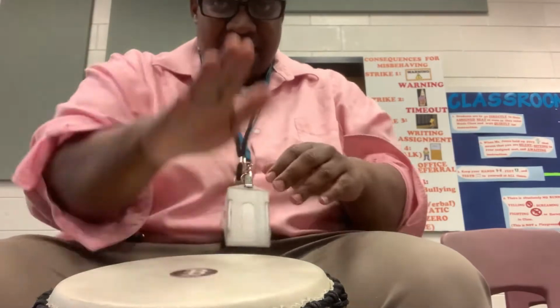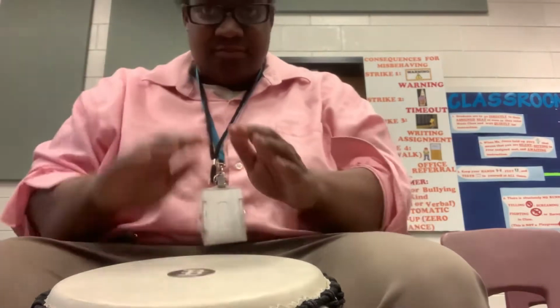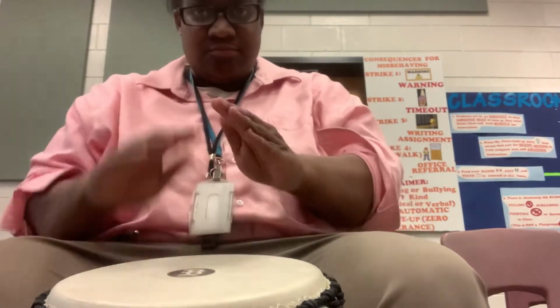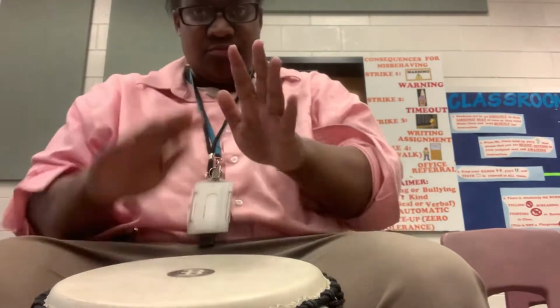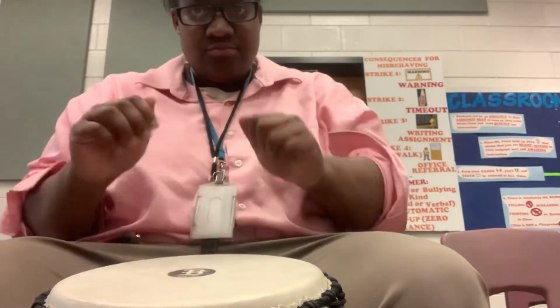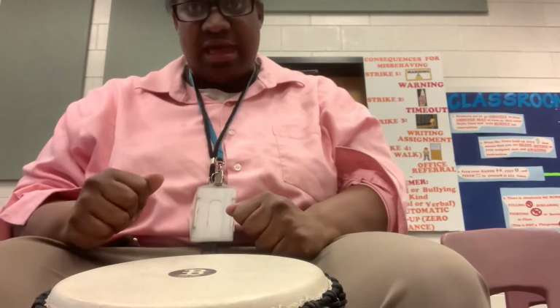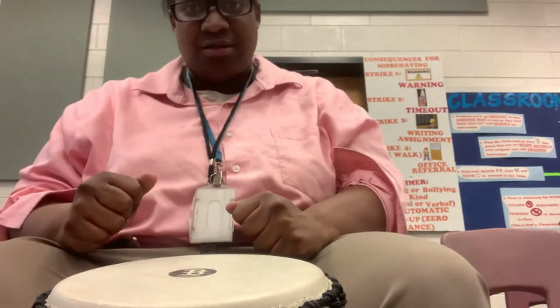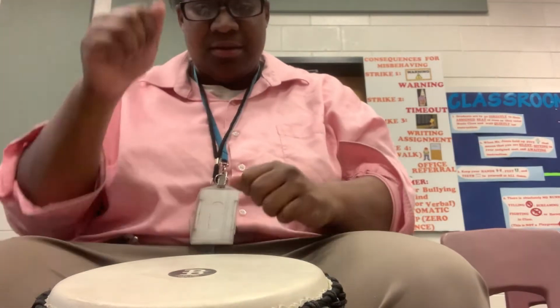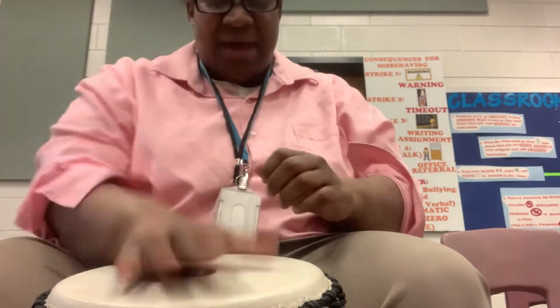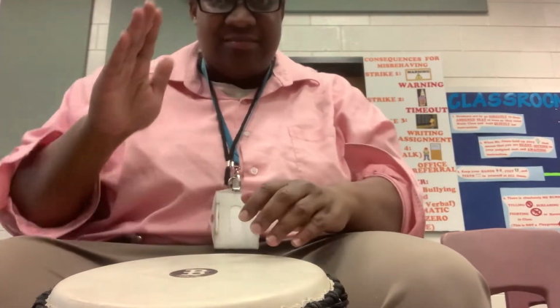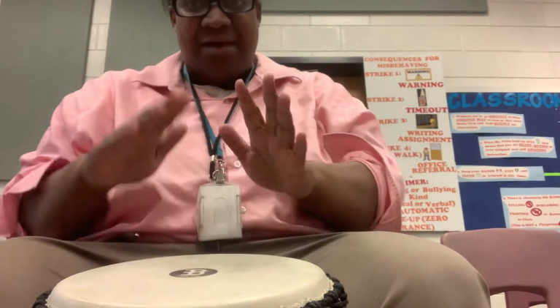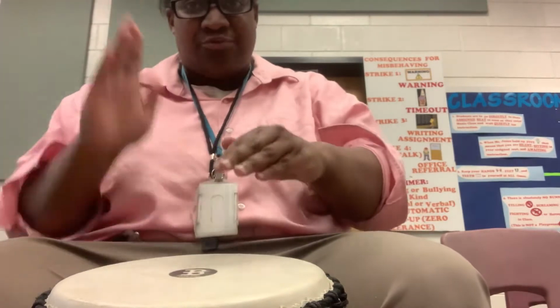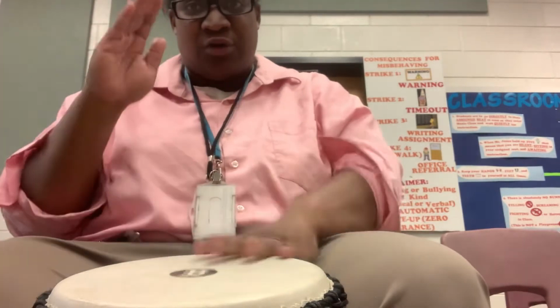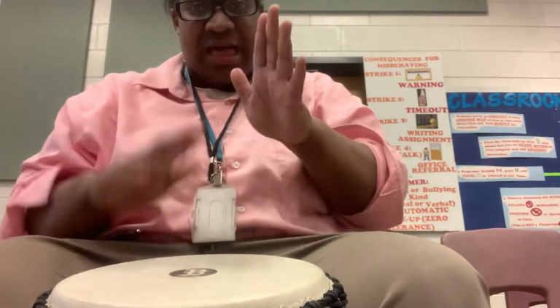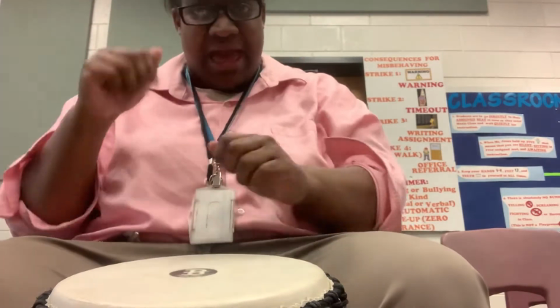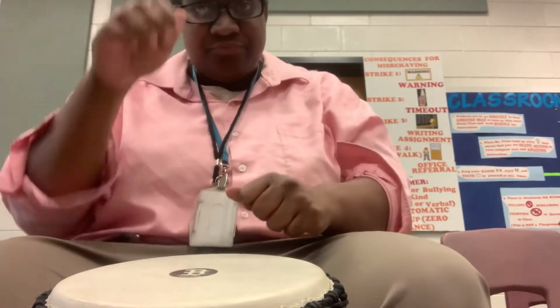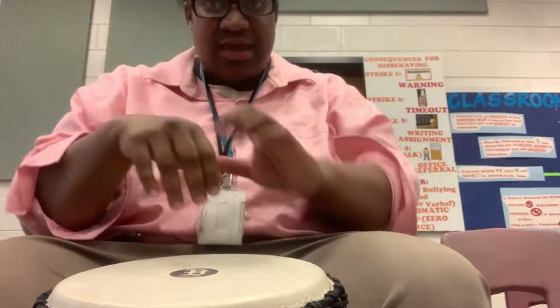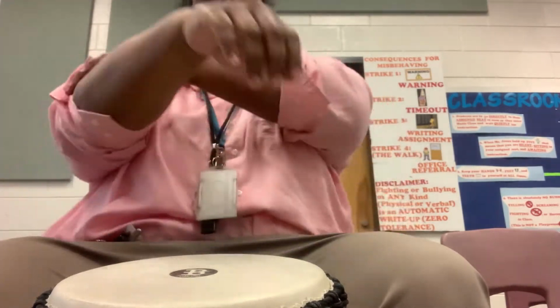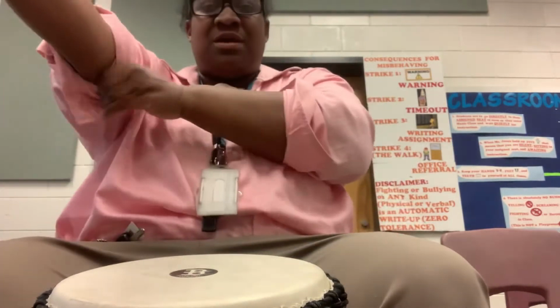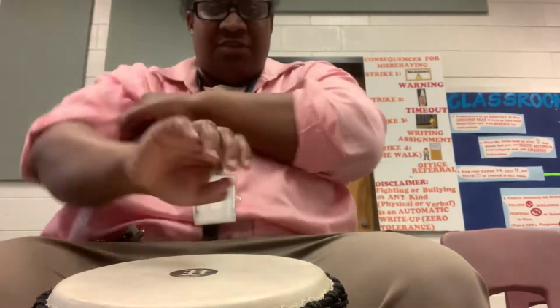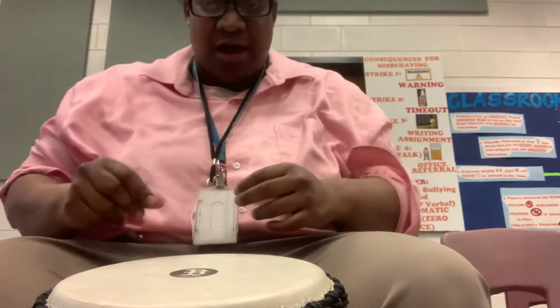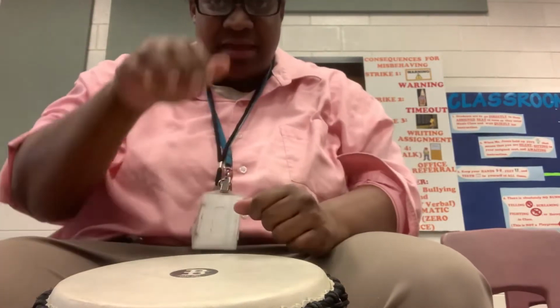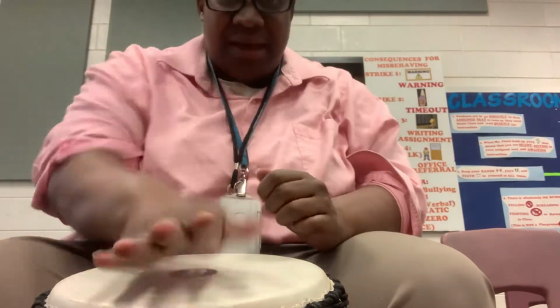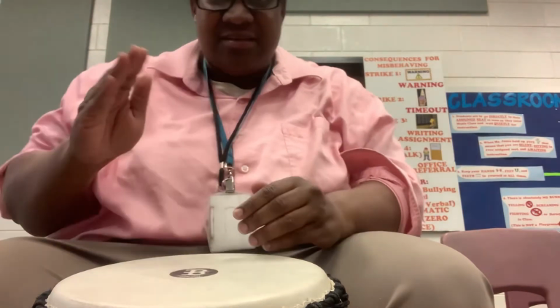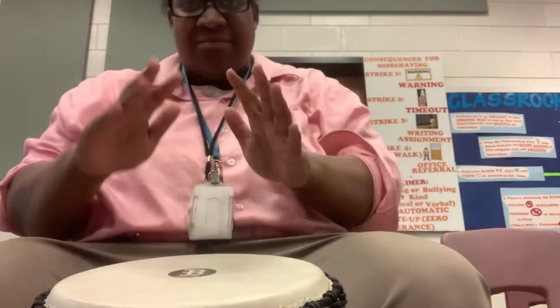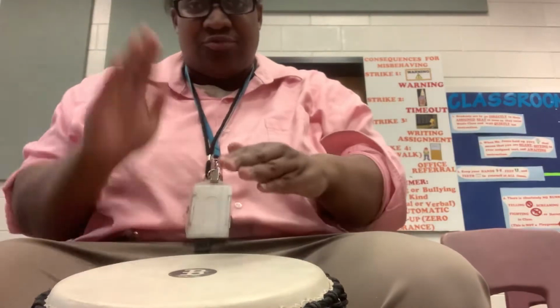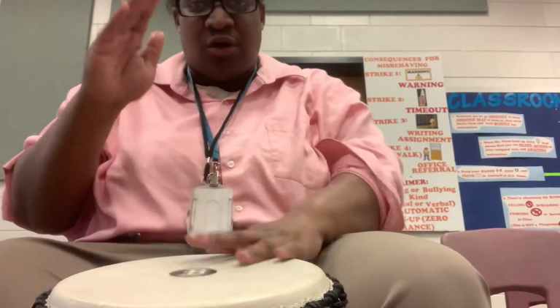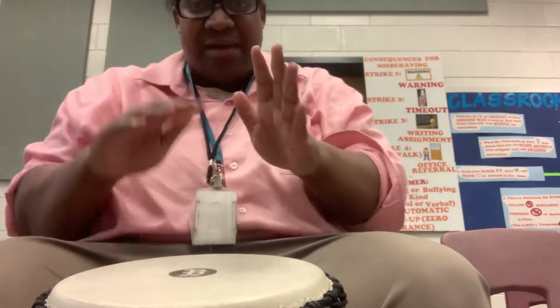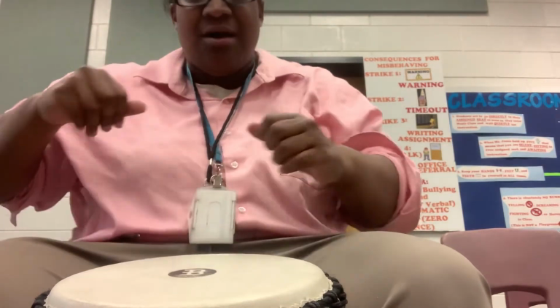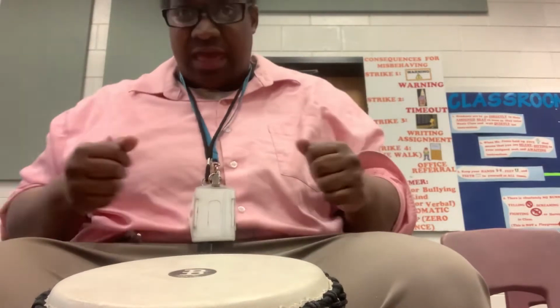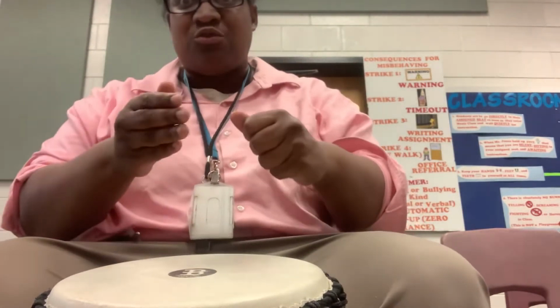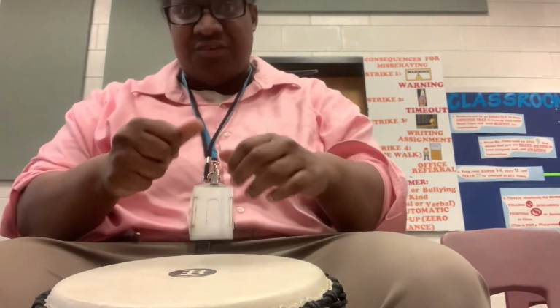That's your rhythm. Phase, slap, slap, tone, tone, tone, slap, slap. It's gotta be a swing feel. I'll do it again: phase, slap, slap, tone, tone, tone, slap, slap. But it's gotta be a swing feel.